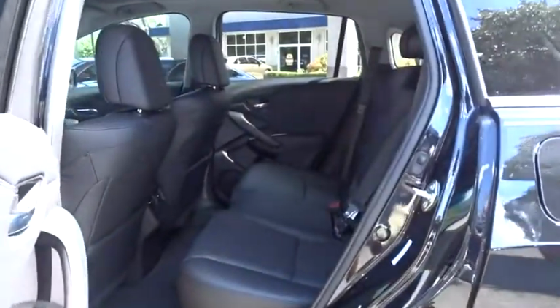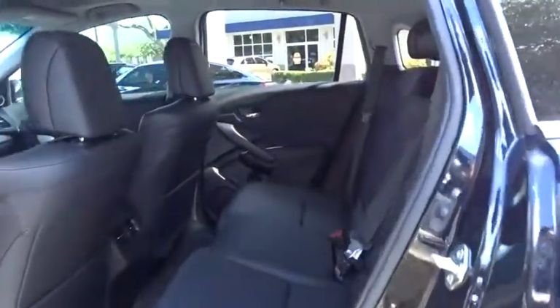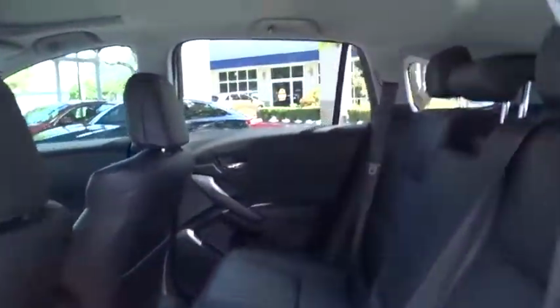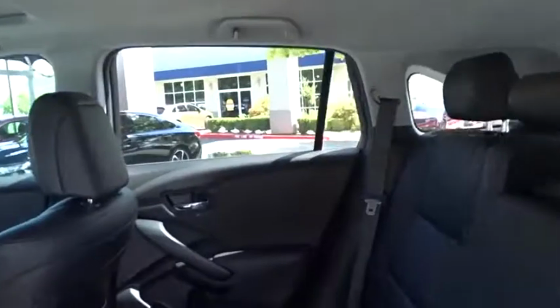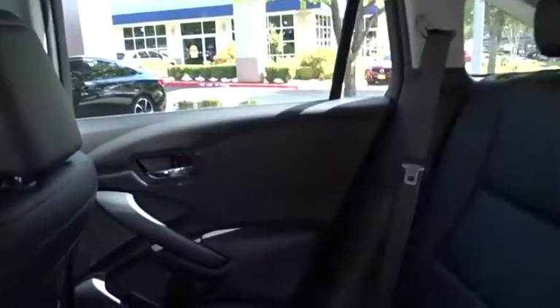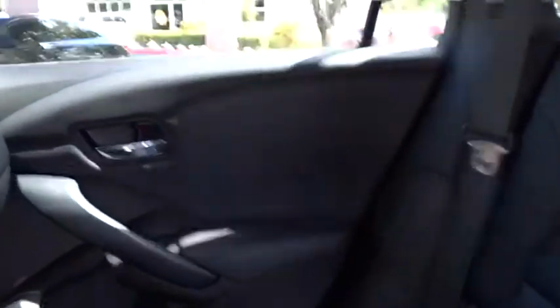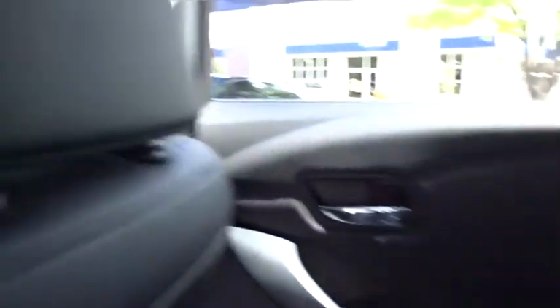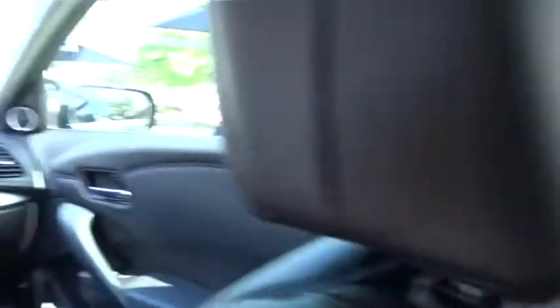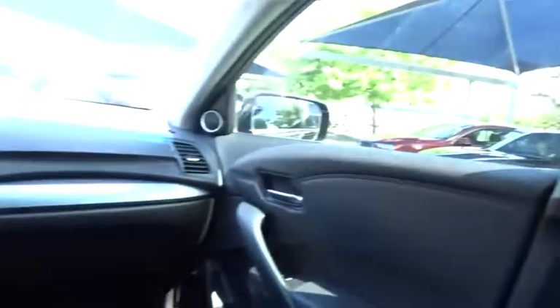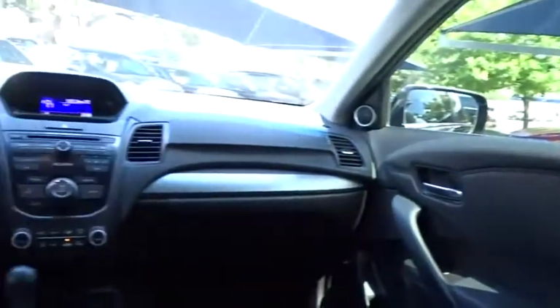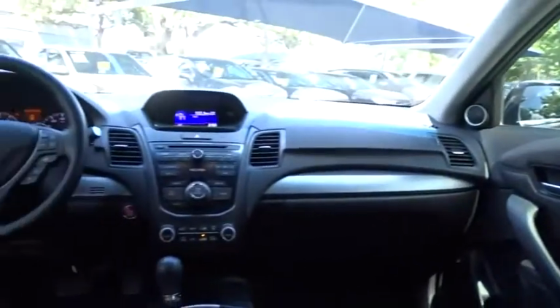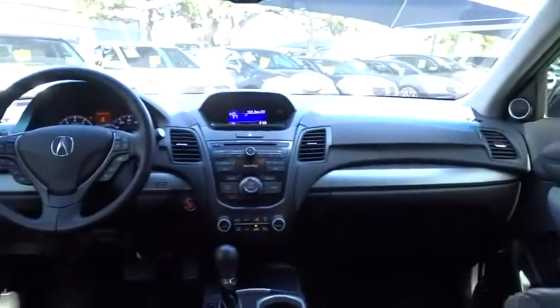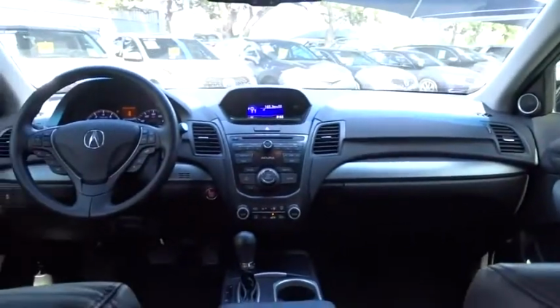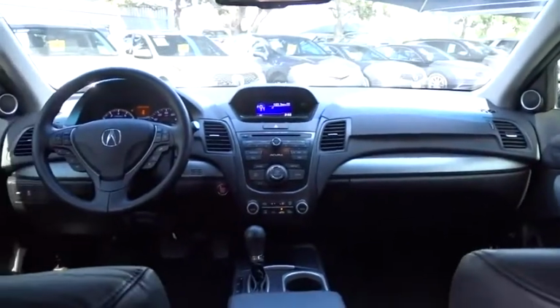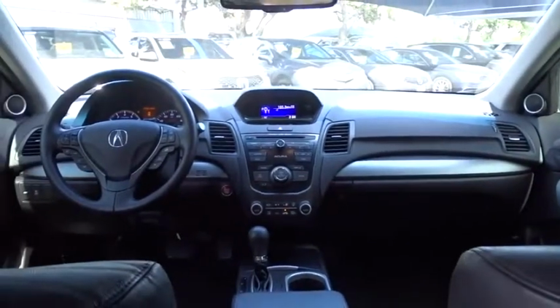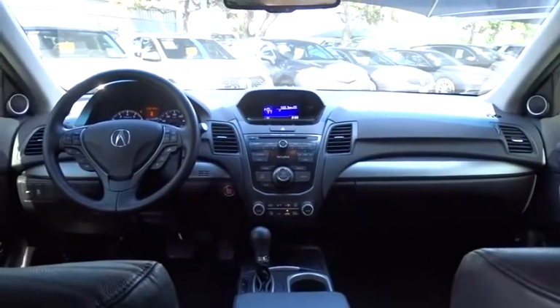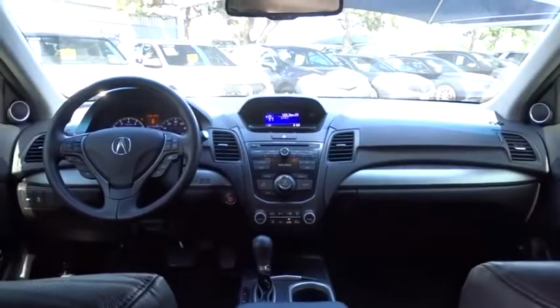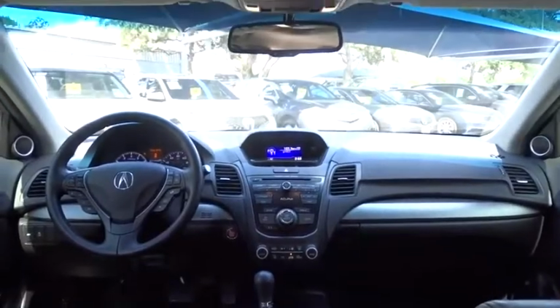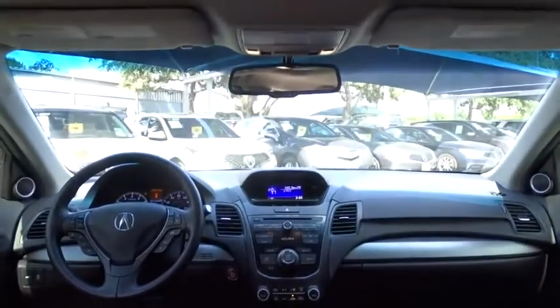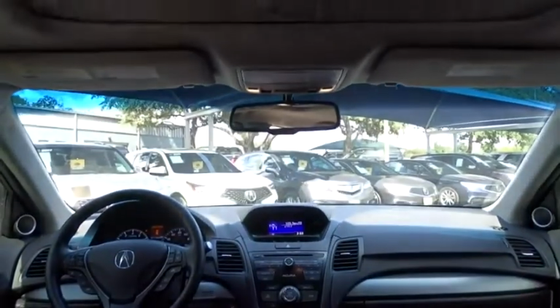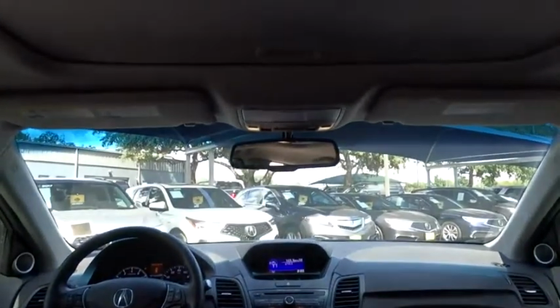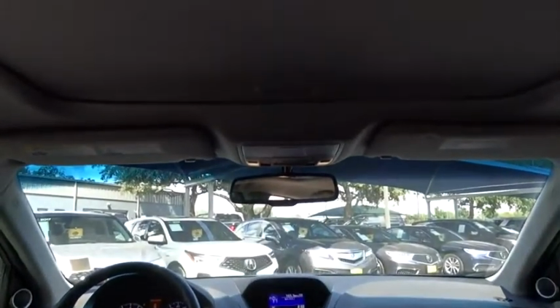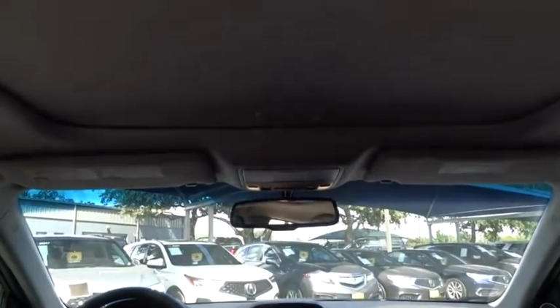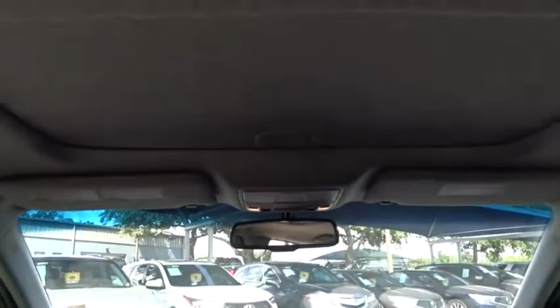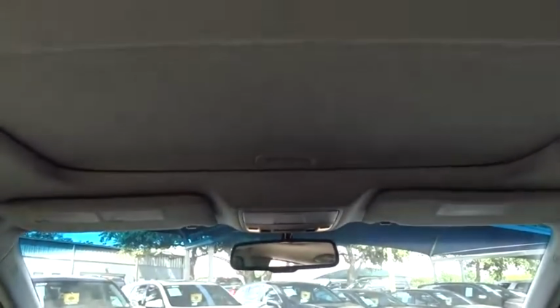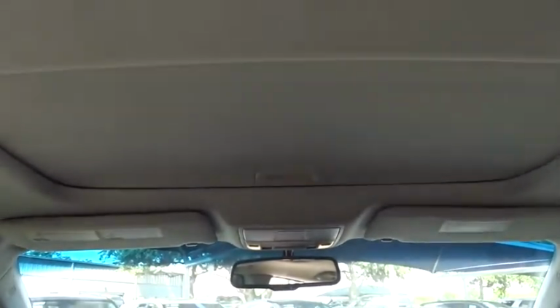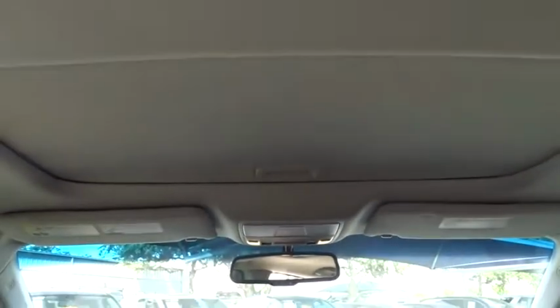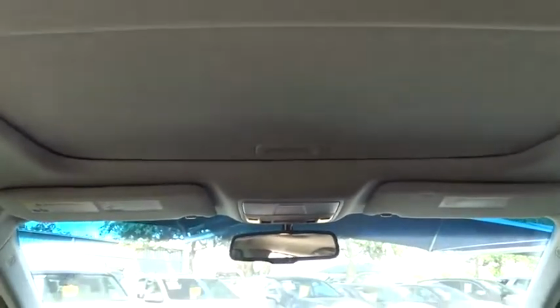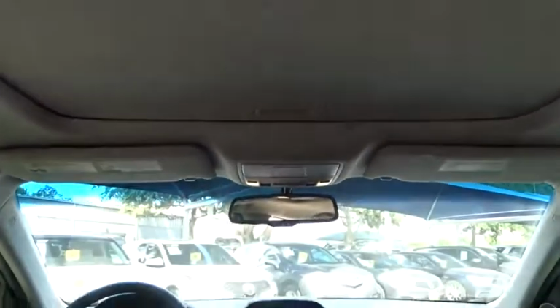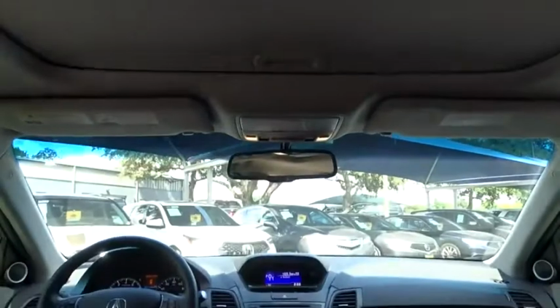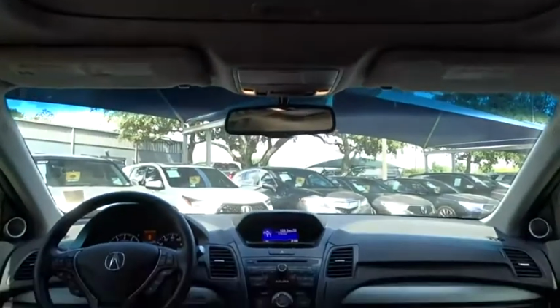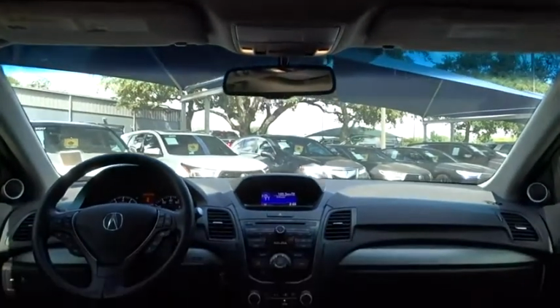Backup camera, anti-lock braking system, power liftgate, steering wheel audio controls, power passenger seat, traction control, stability control, keyless entry, Bluetooth, leather-wrapped steering wheel, power steering.